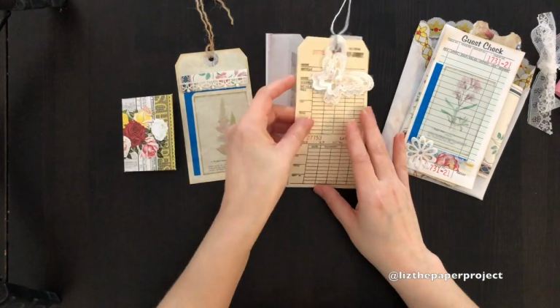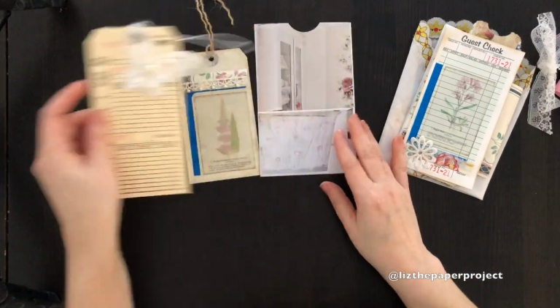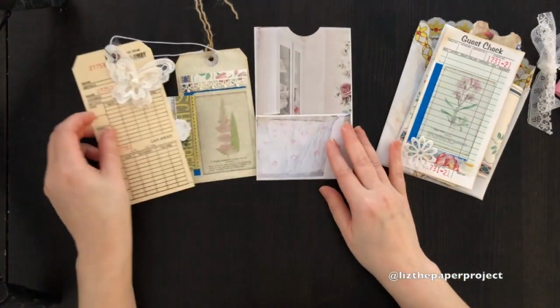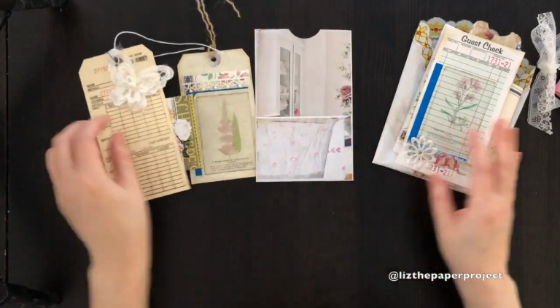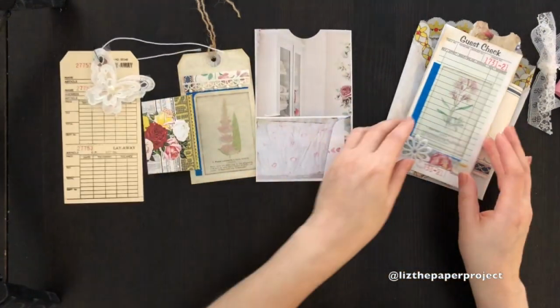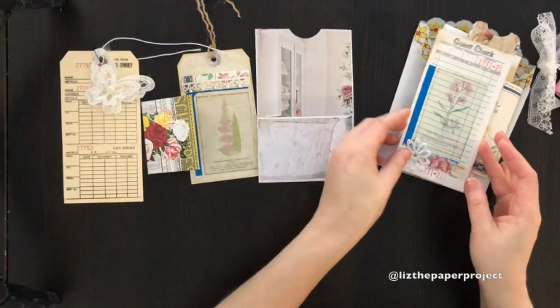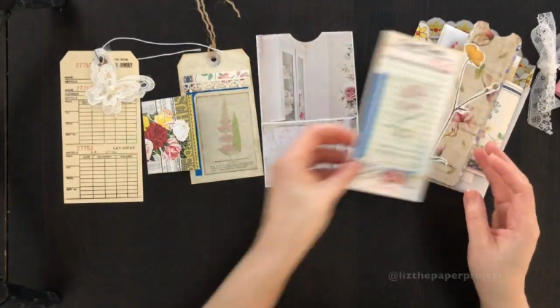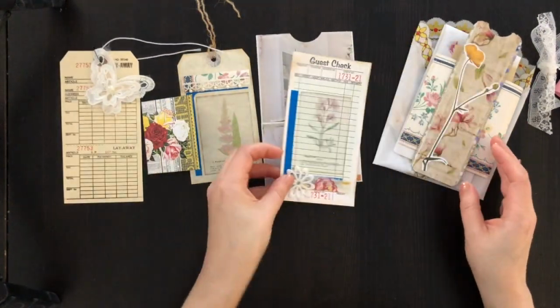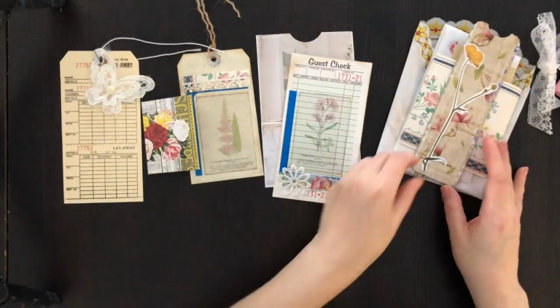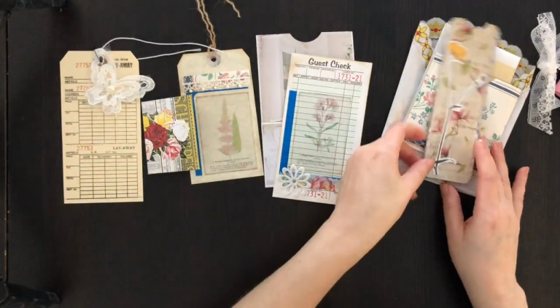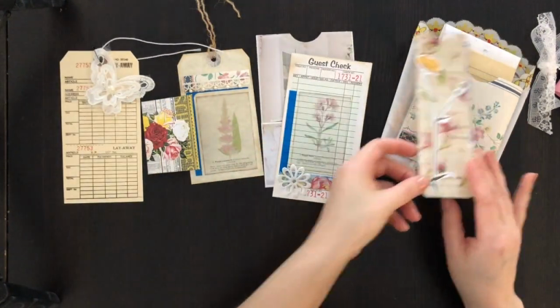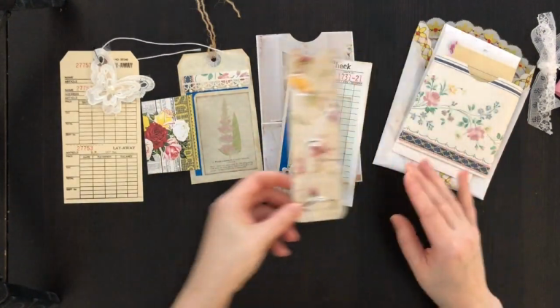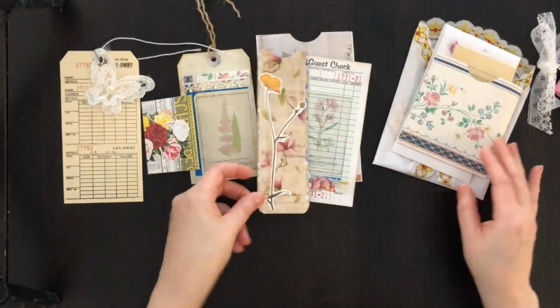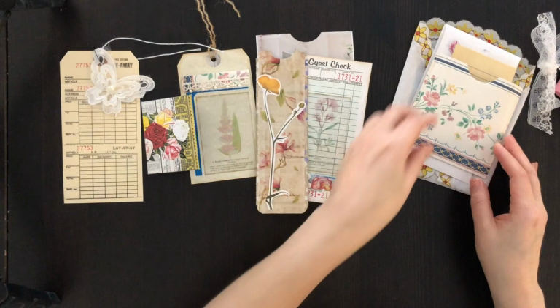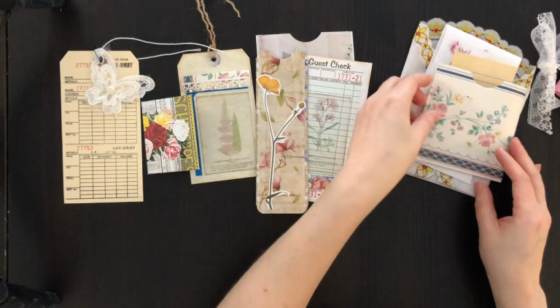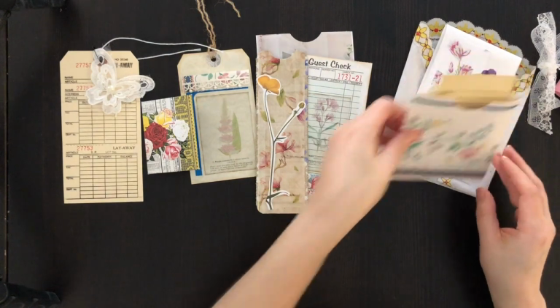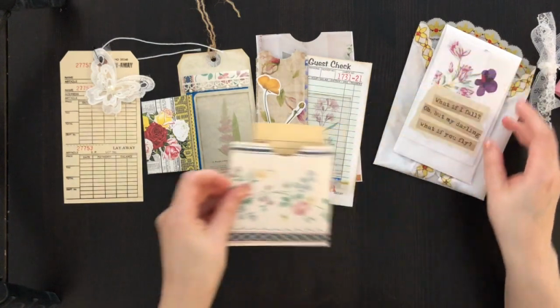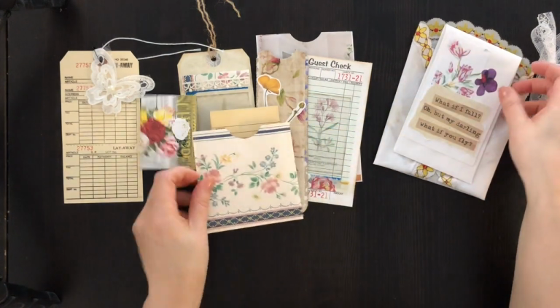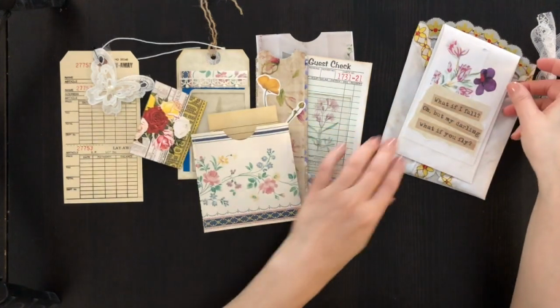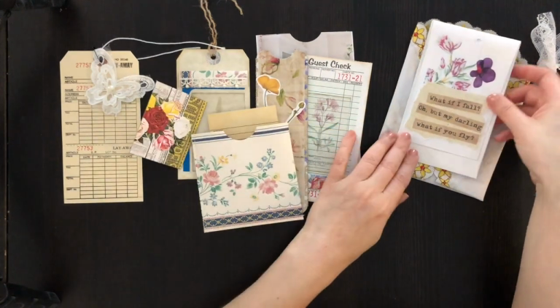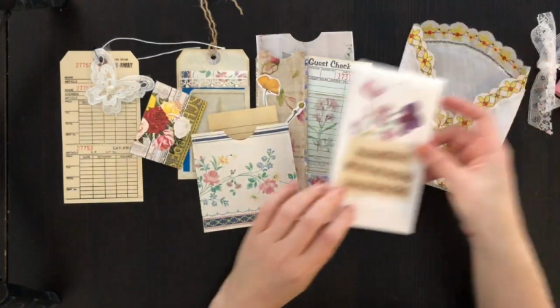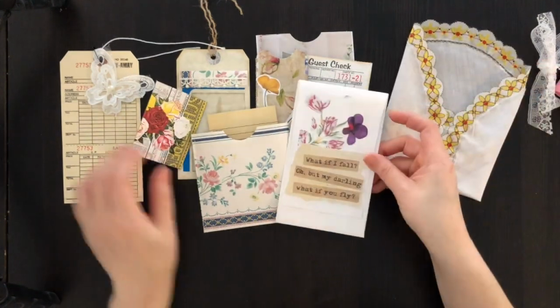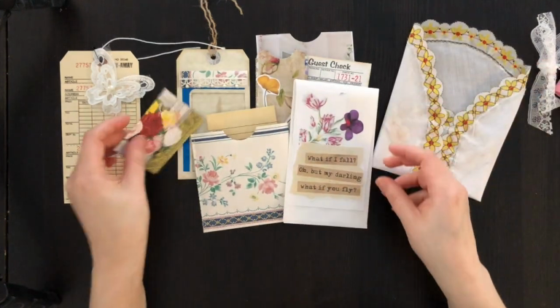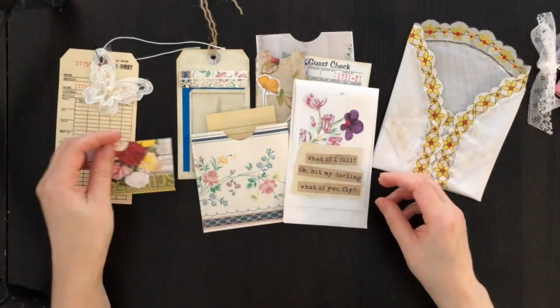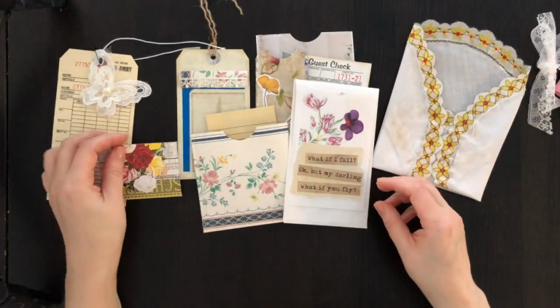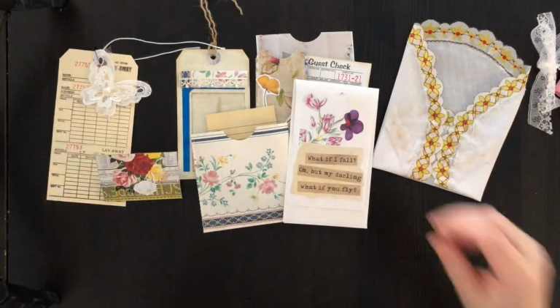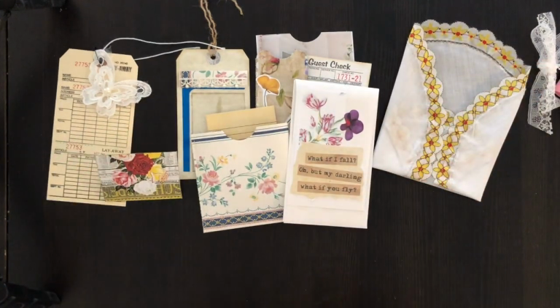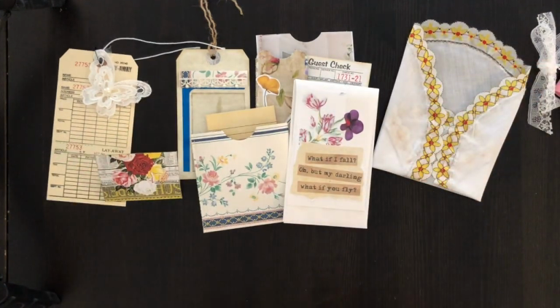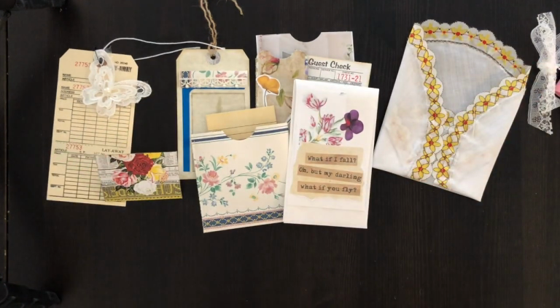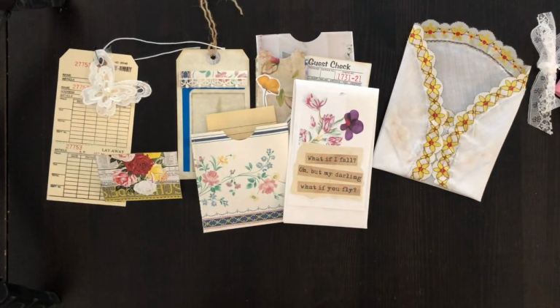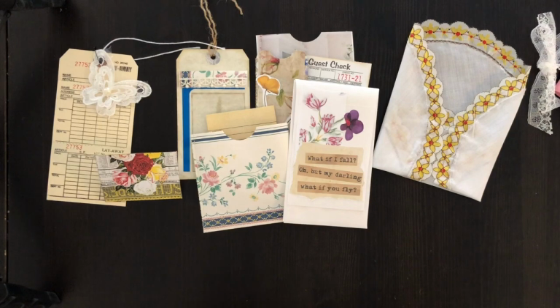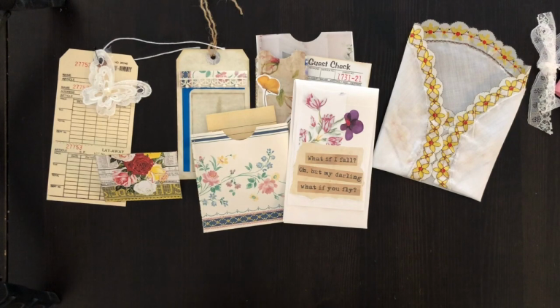Anne, I hope you love it — it's ready to go. For the rest of you, if you want to stay tuned to see how I'm putting it together and how I use some of the pieces in my work, I'll show you that next.